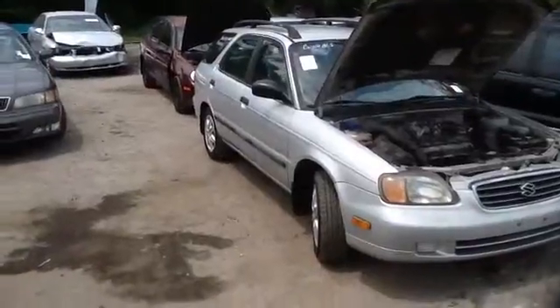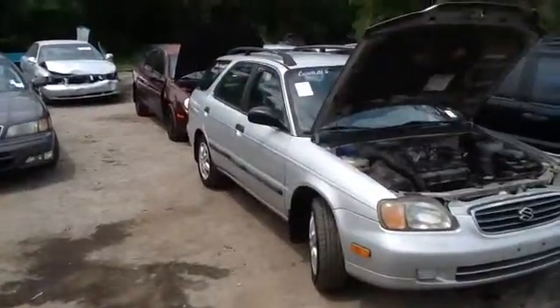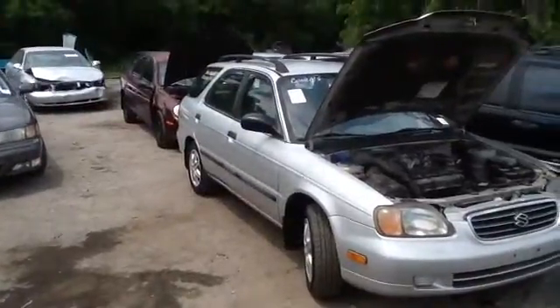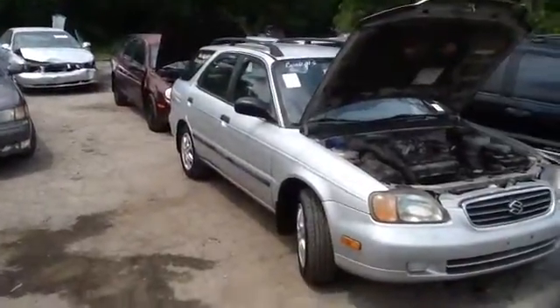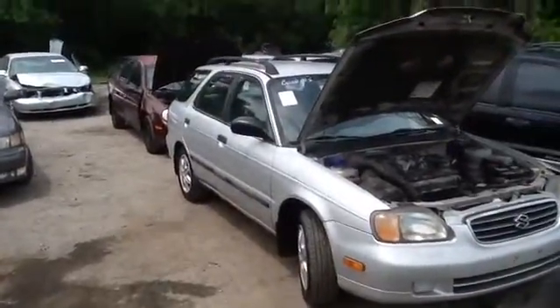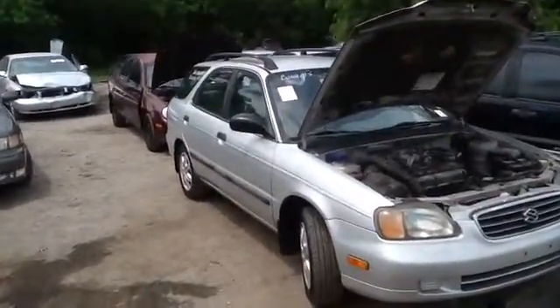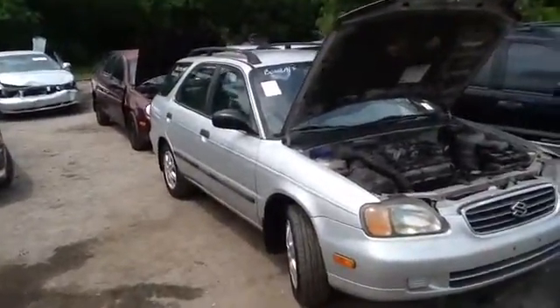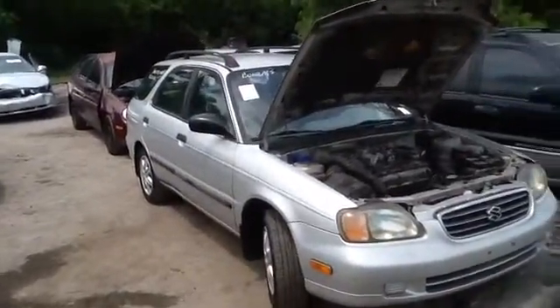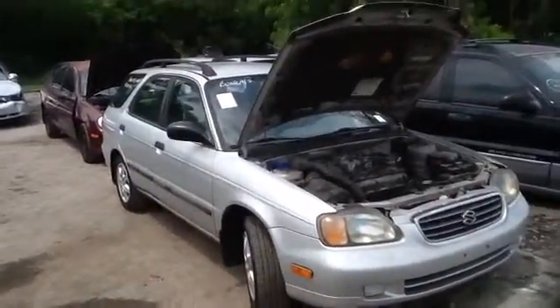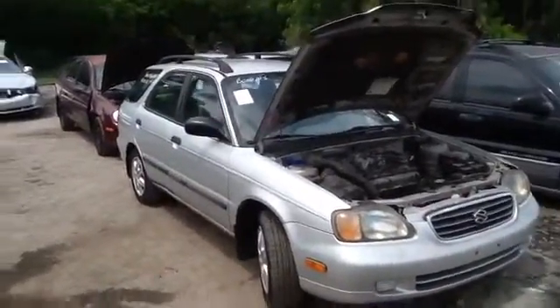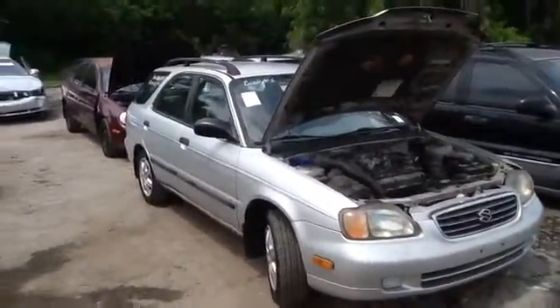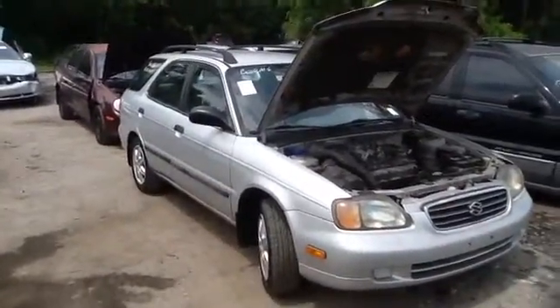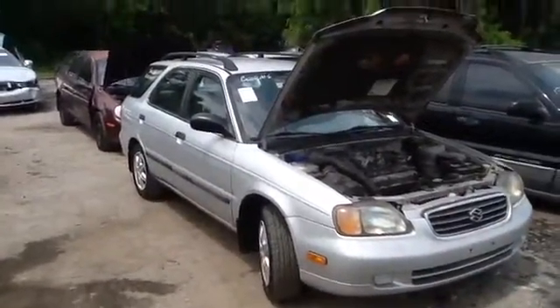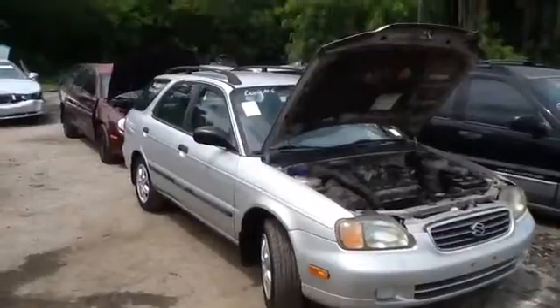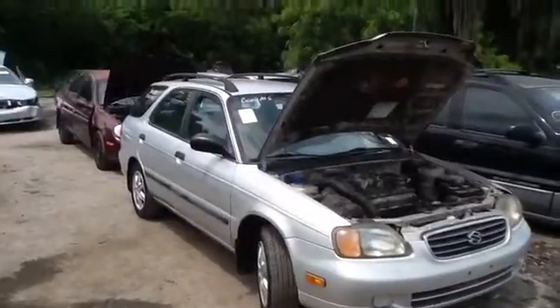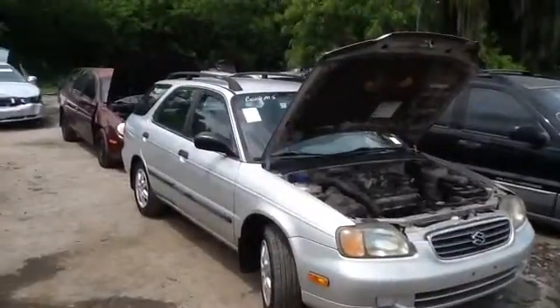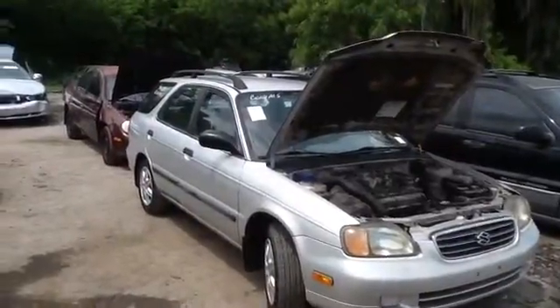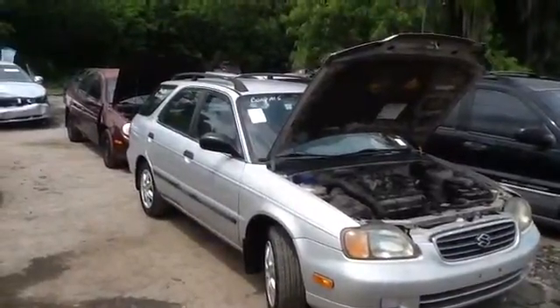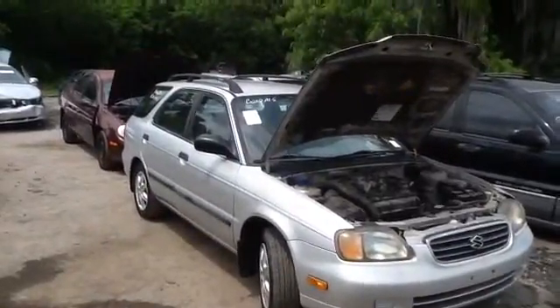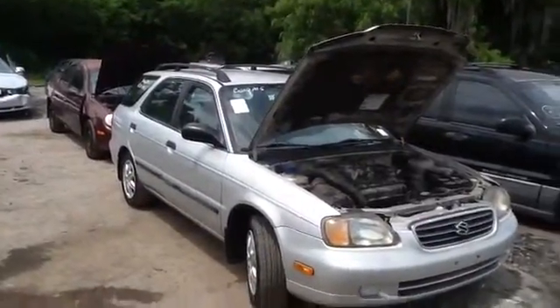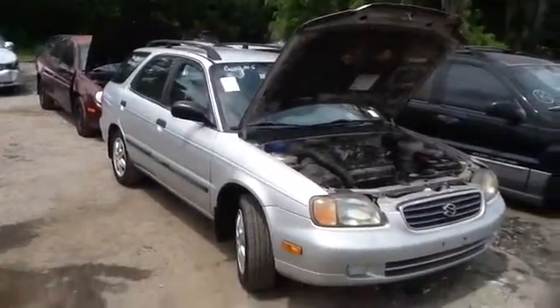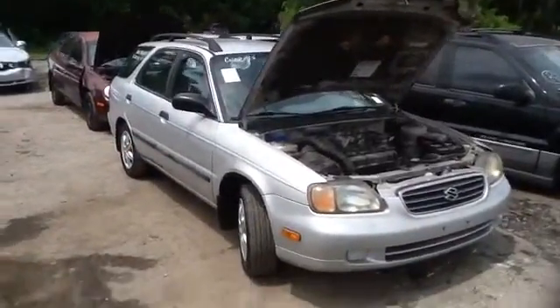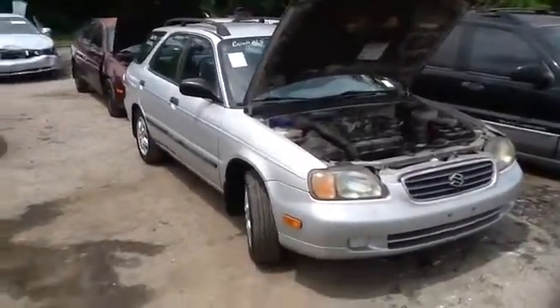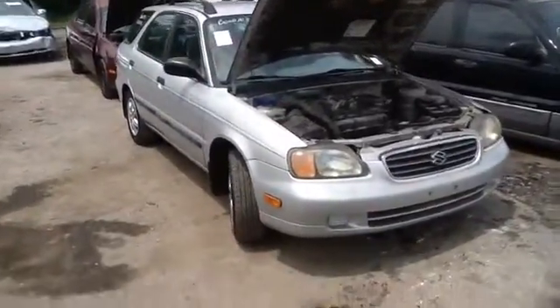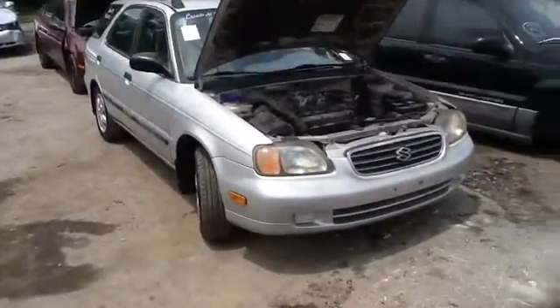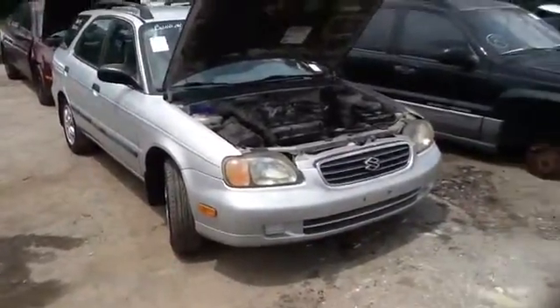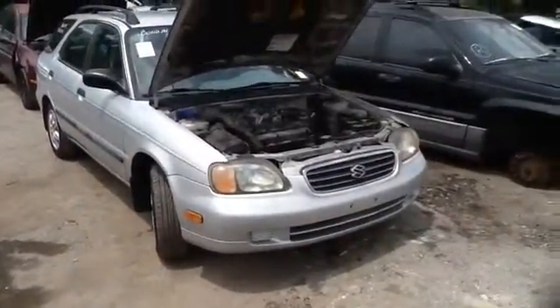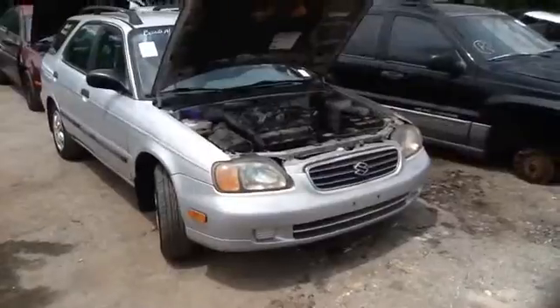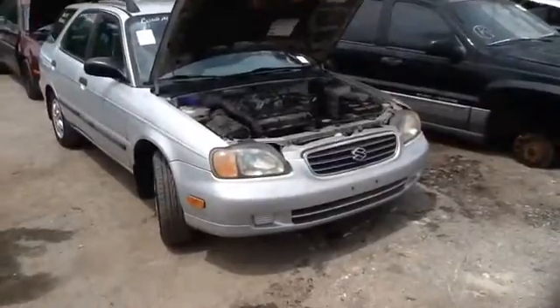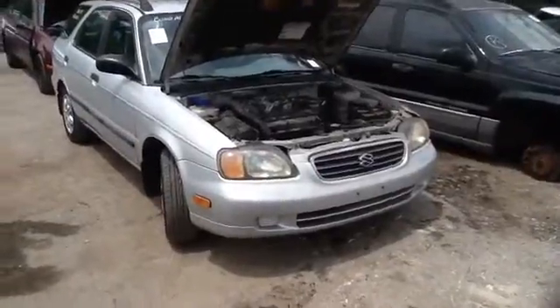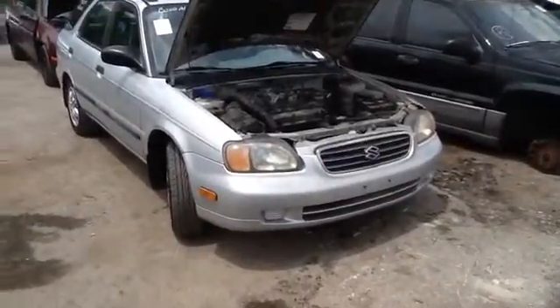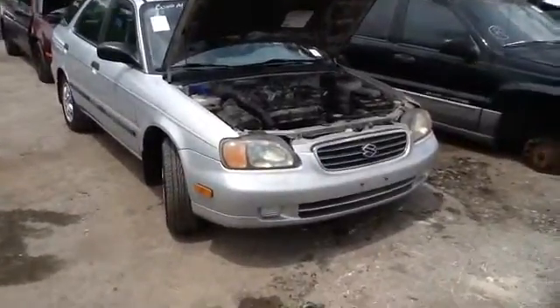We're here with a 2001 Suzuki Esteem, stock number 15D40, with a 1.8. You see here nice clean headlights, bumper, and grille.